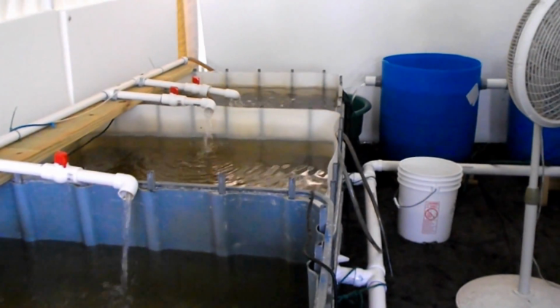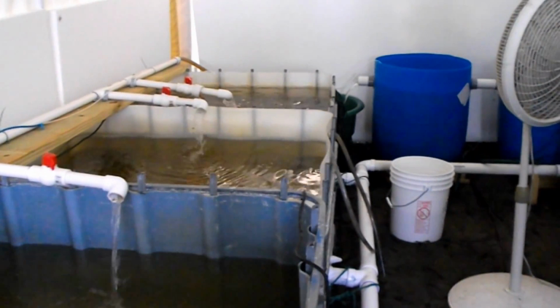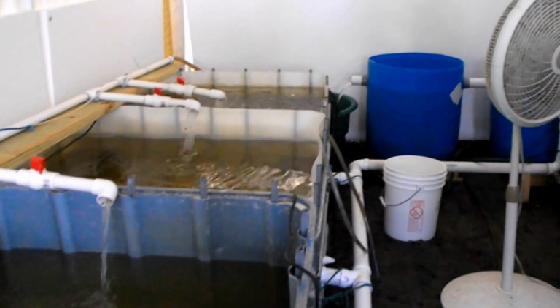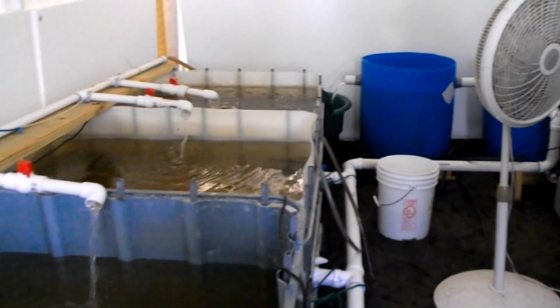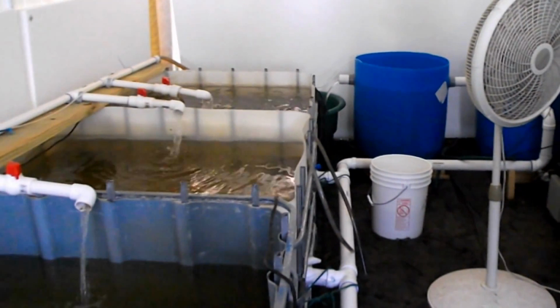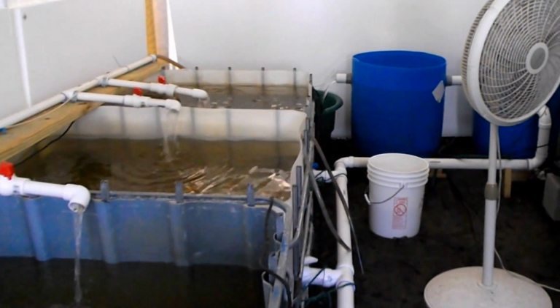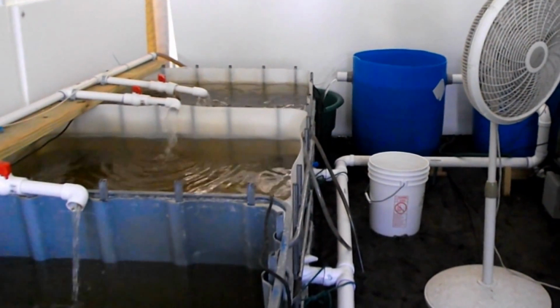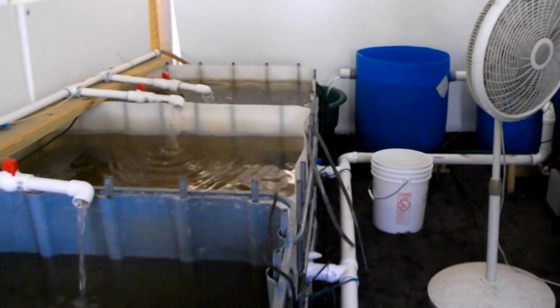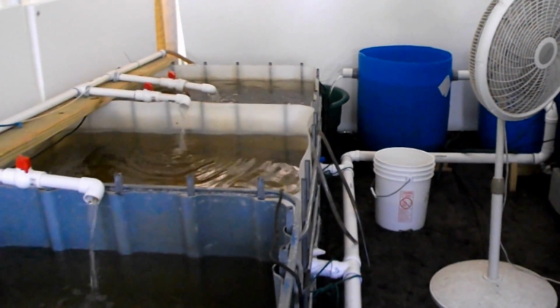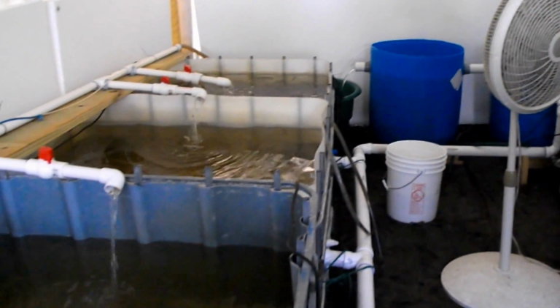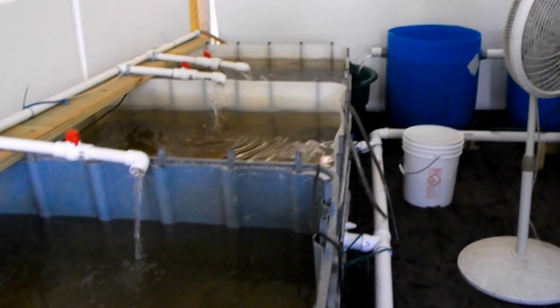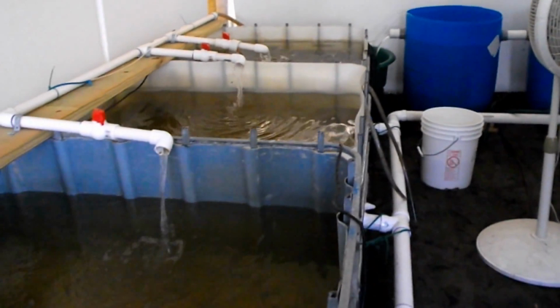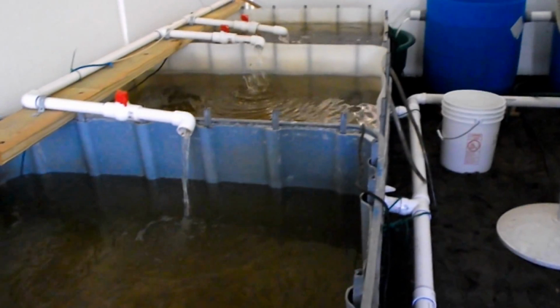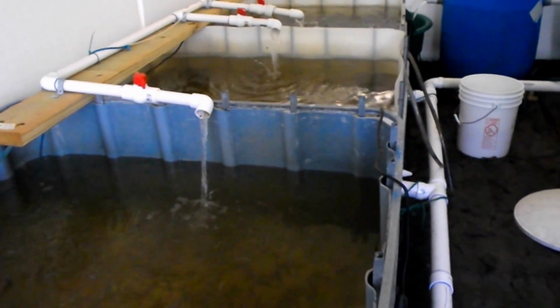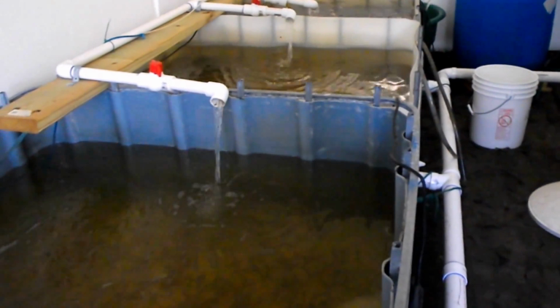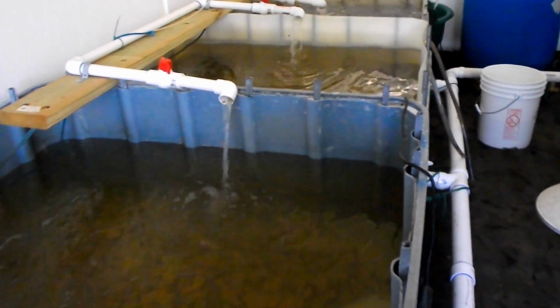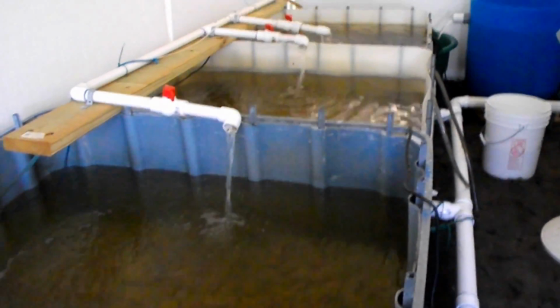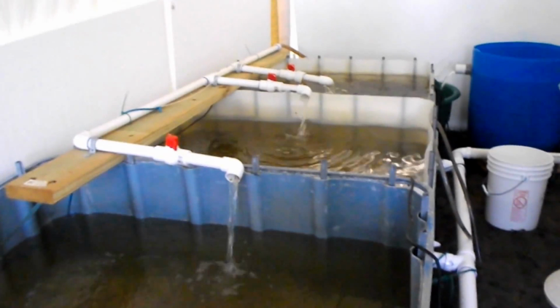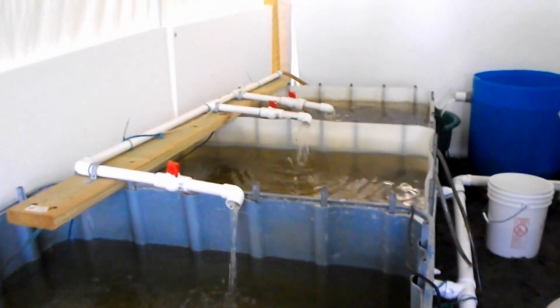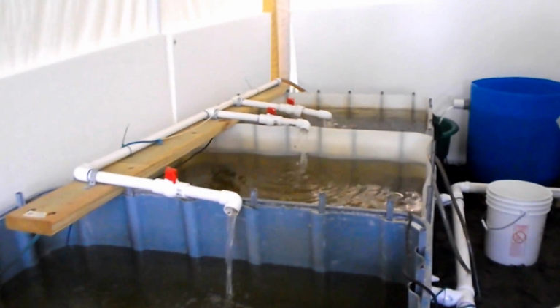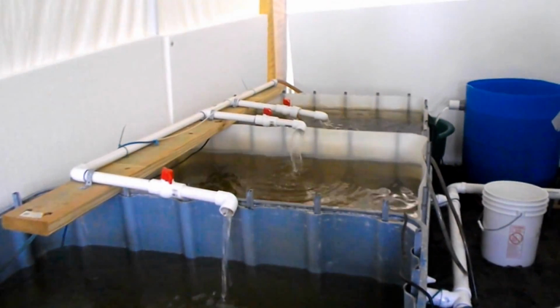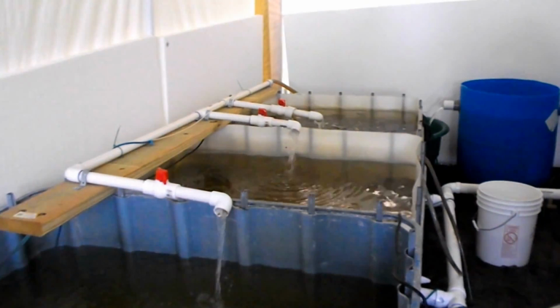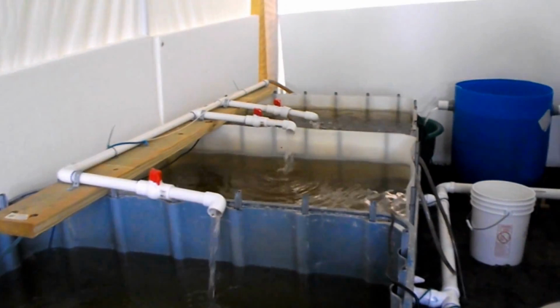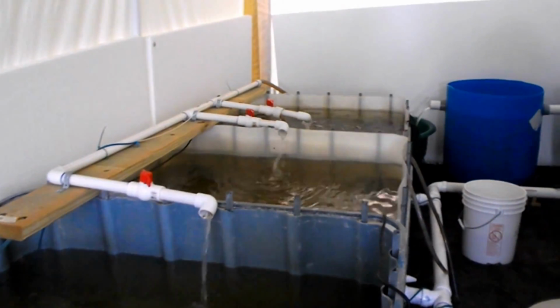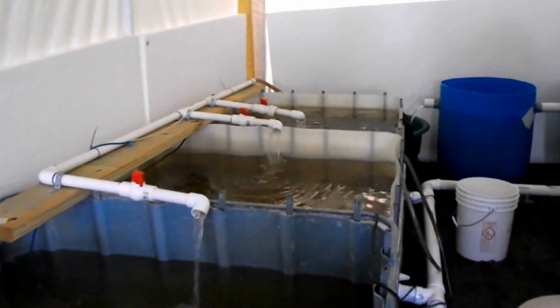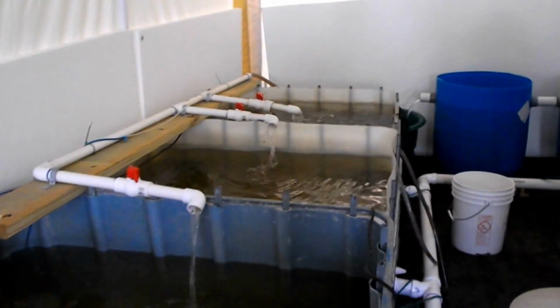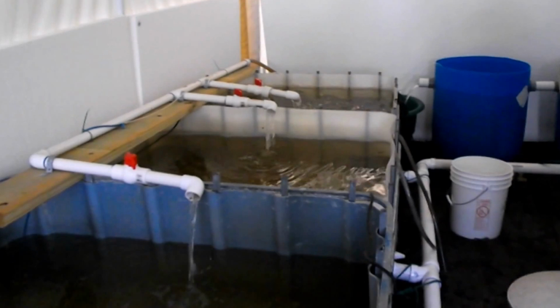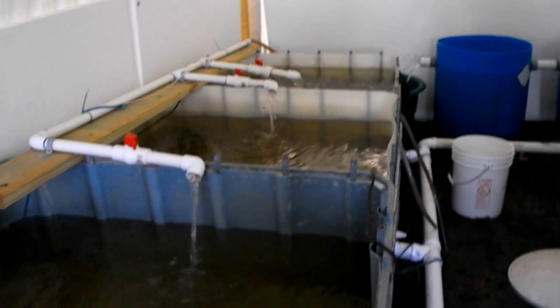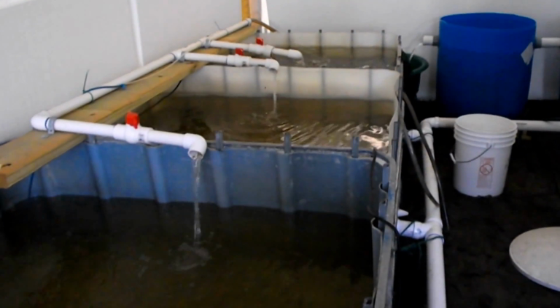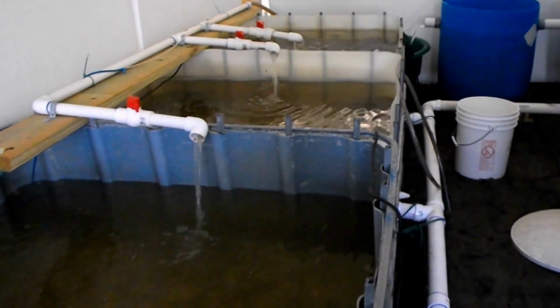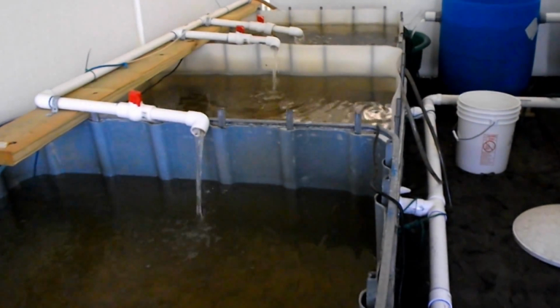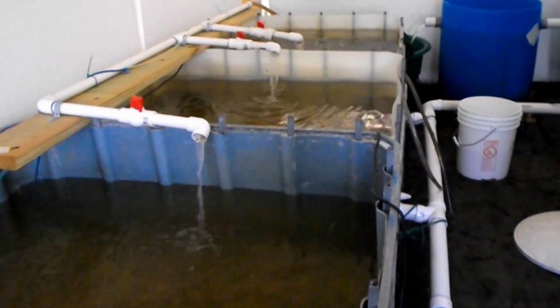Hi, this is Greg with Mineral Springs Tilapia. We are going to do a water change on this big system. There's about five to six hundred gallons in this system and I will show you how we do it.